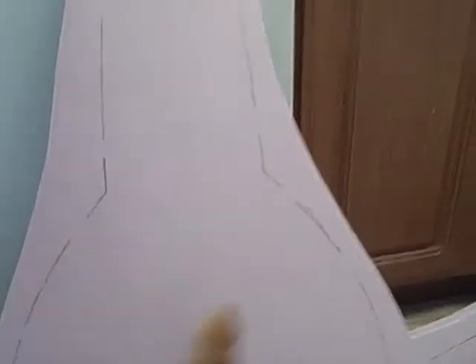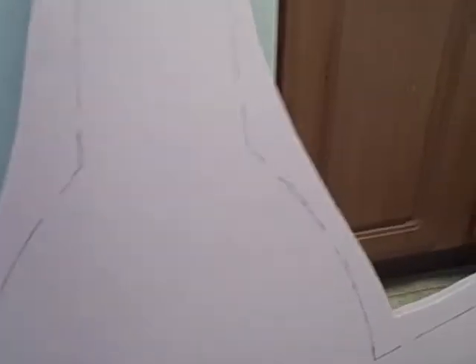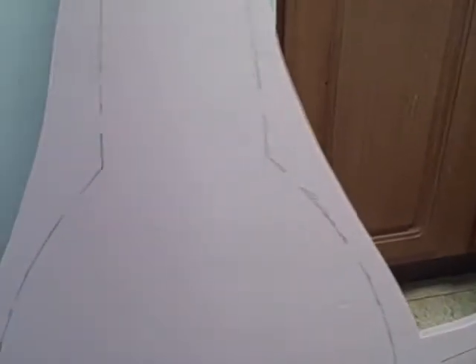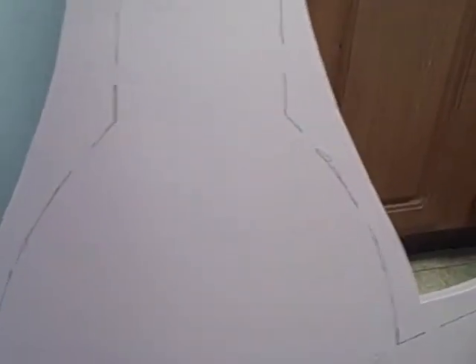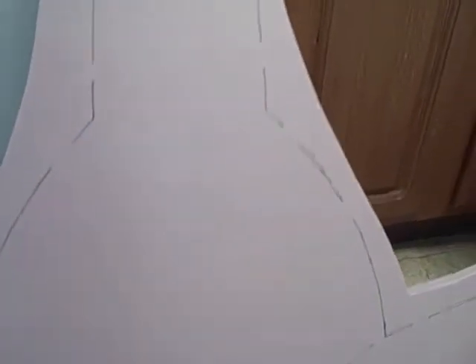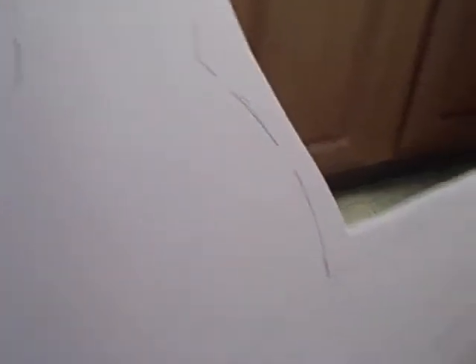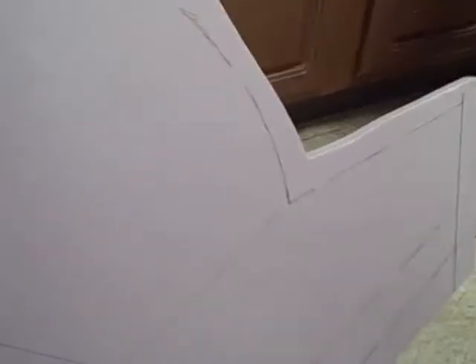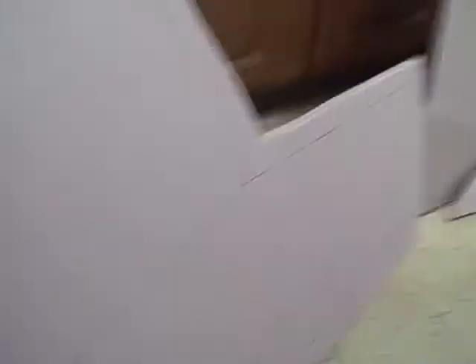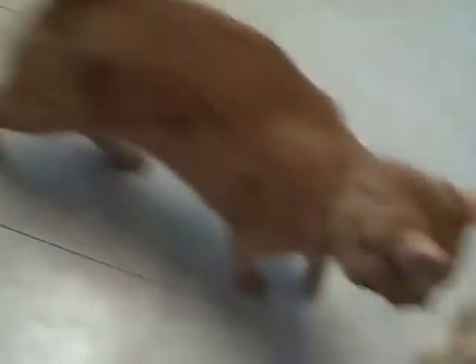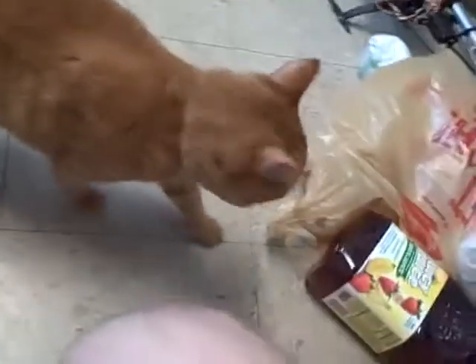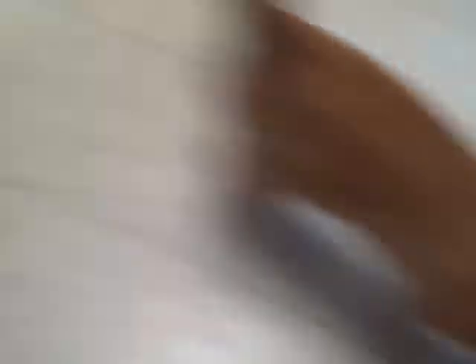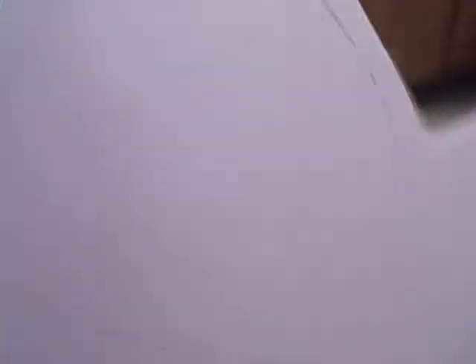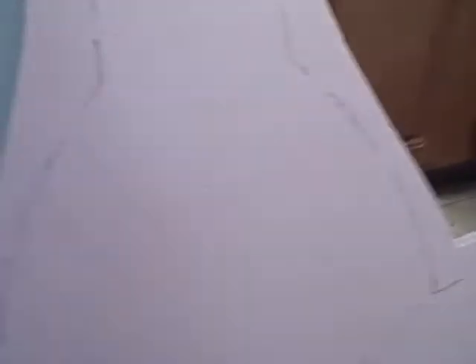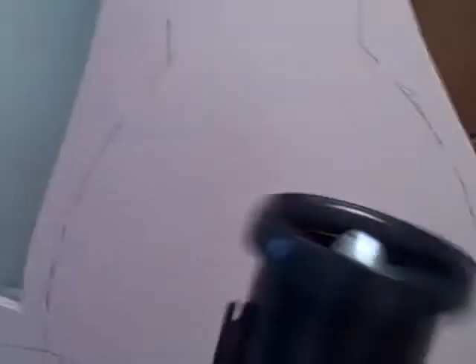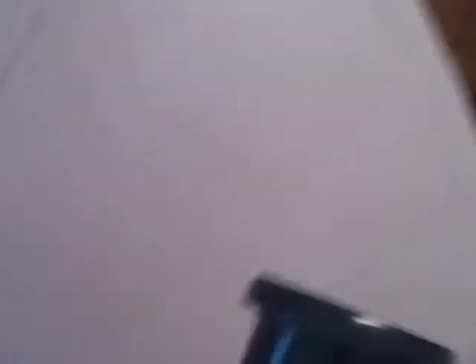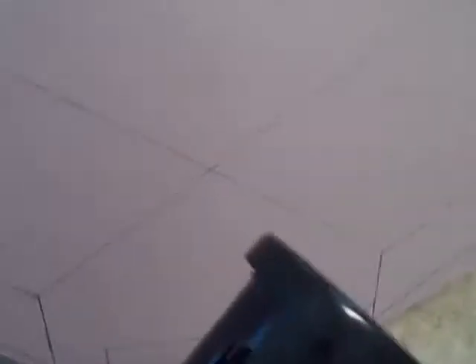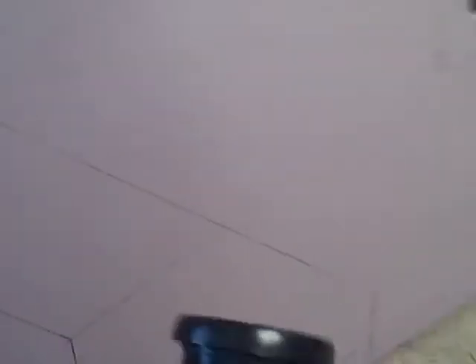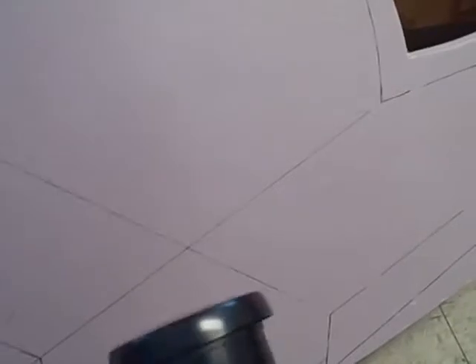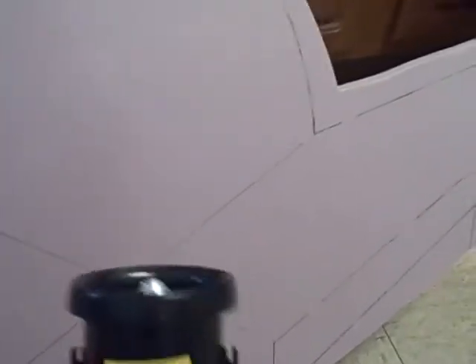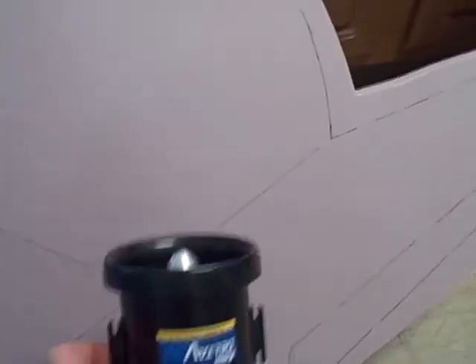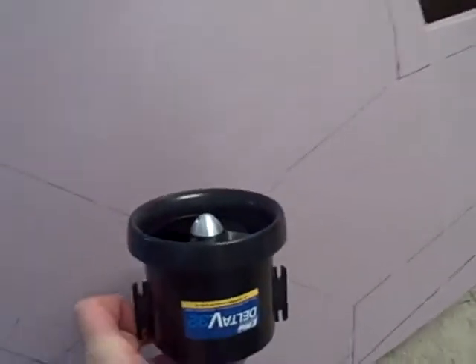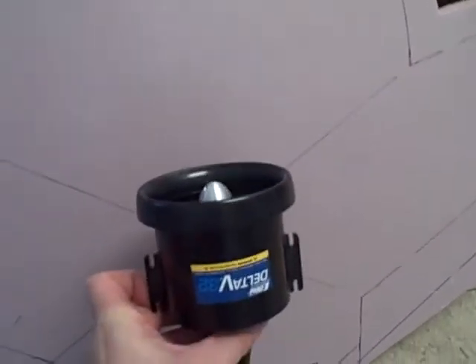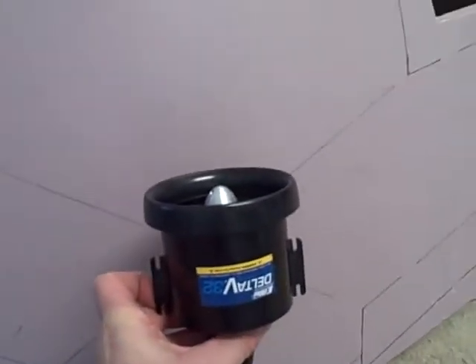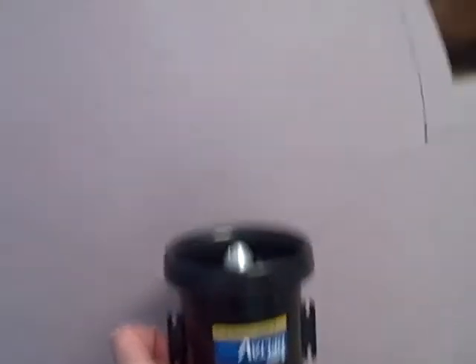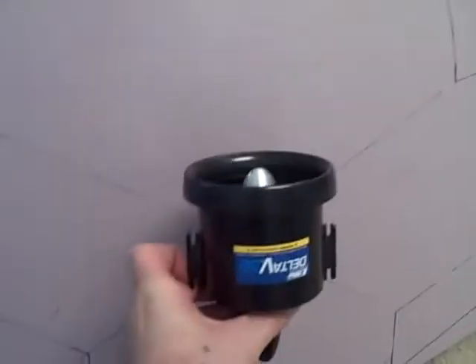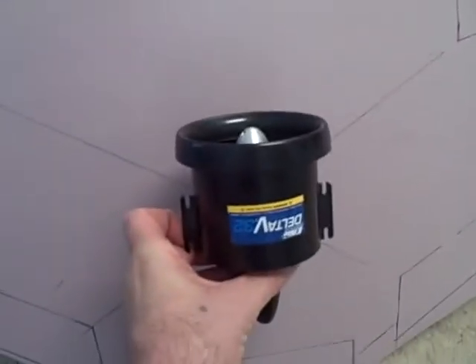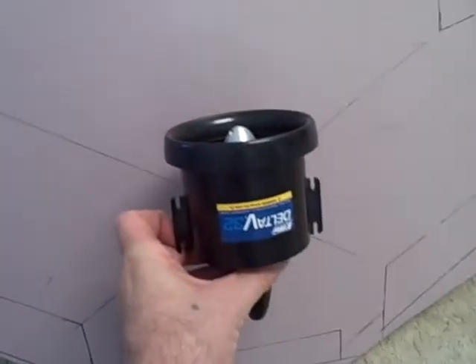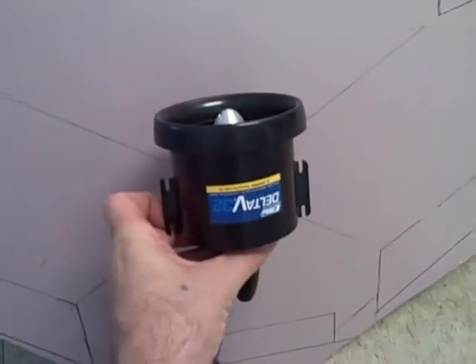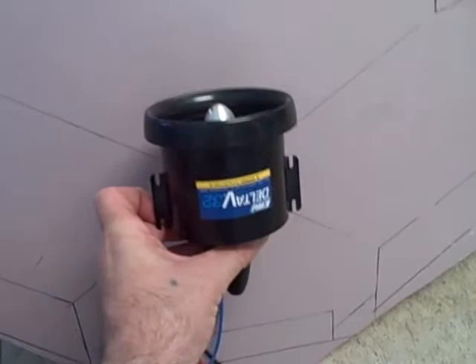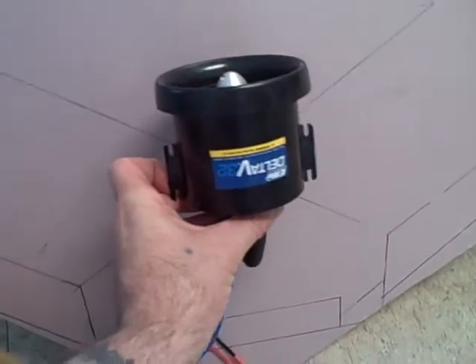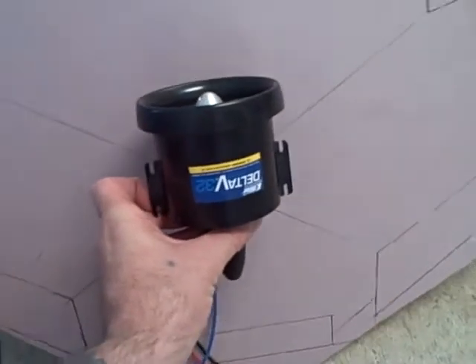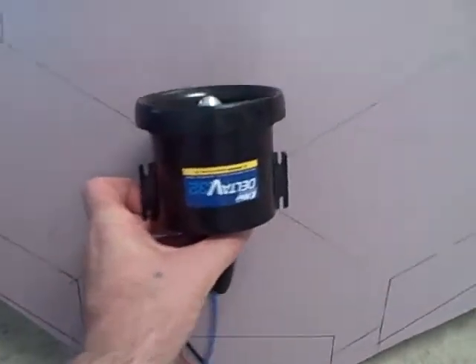Then taking this EDF — sorry about that, my cat likes attention — I've got to figure out where the center of gravity is going to be with the battery that'll go in it, and just mount it right in the middle.